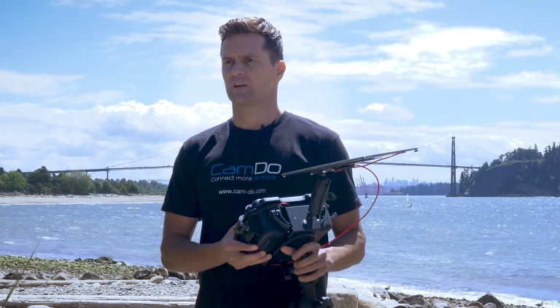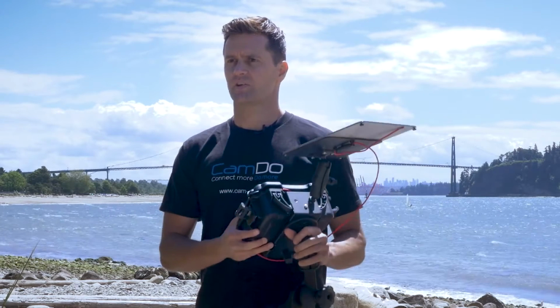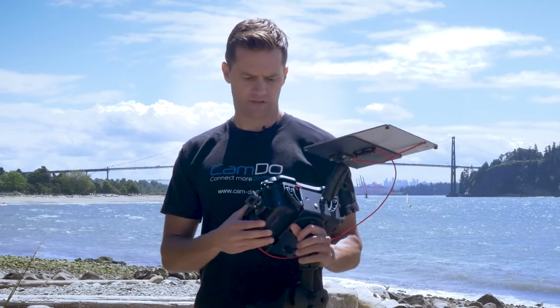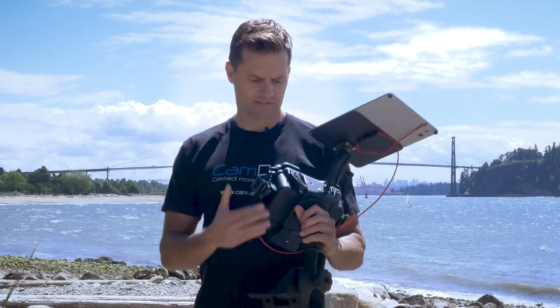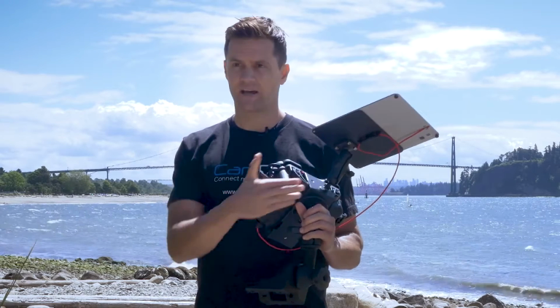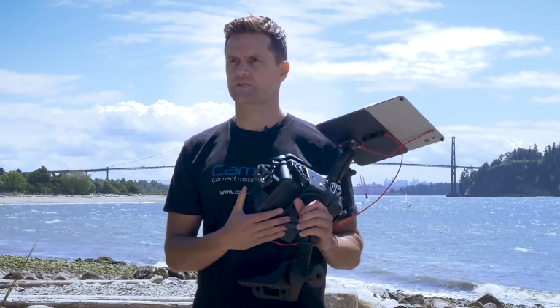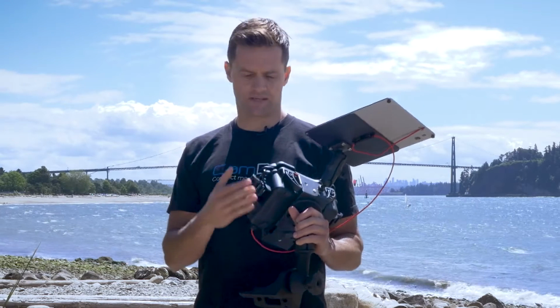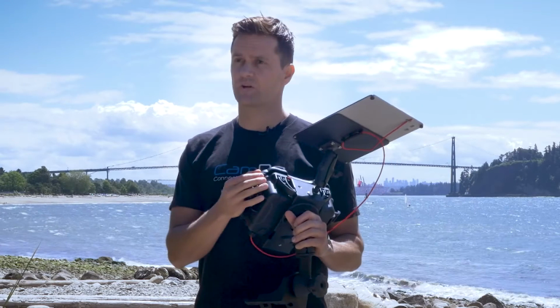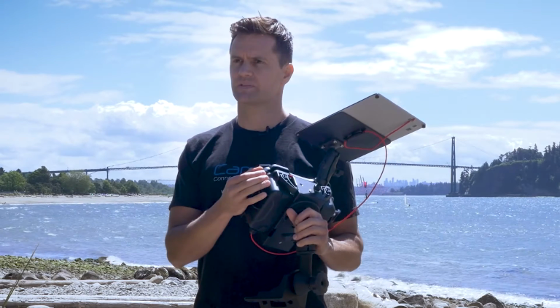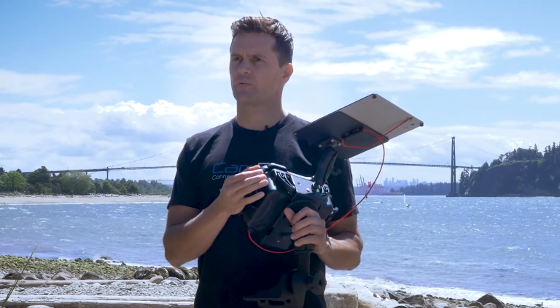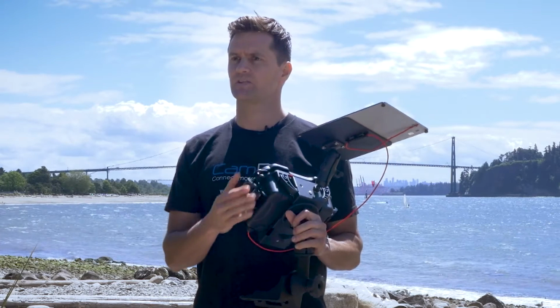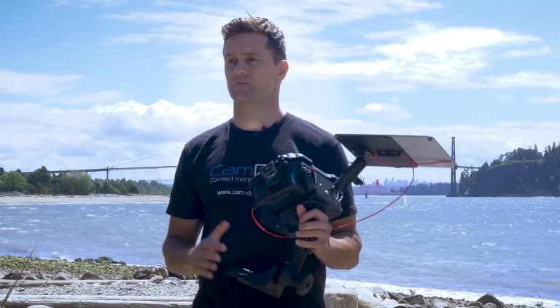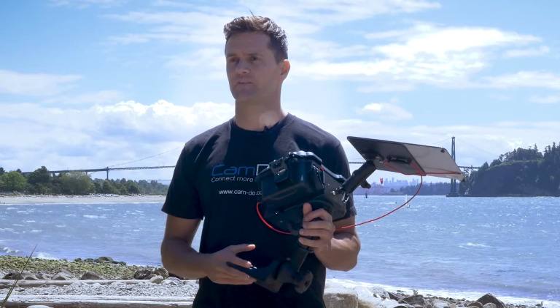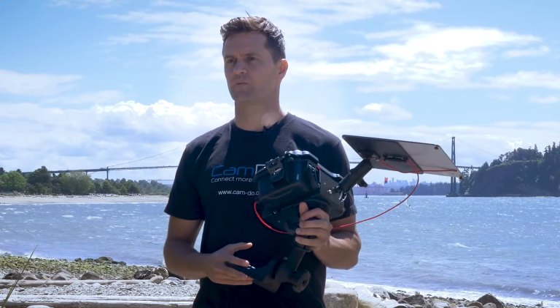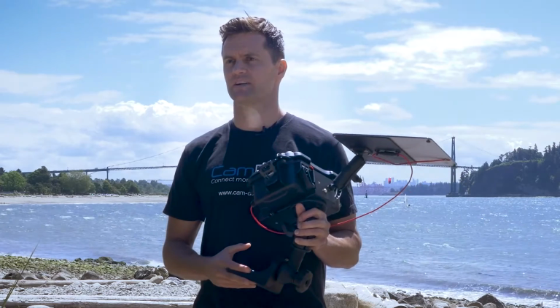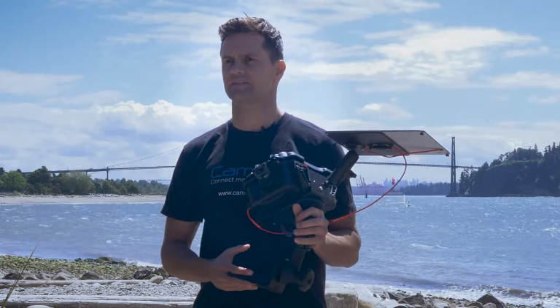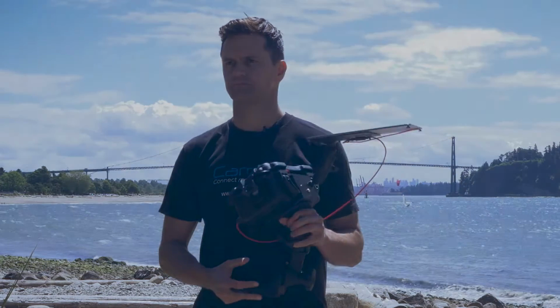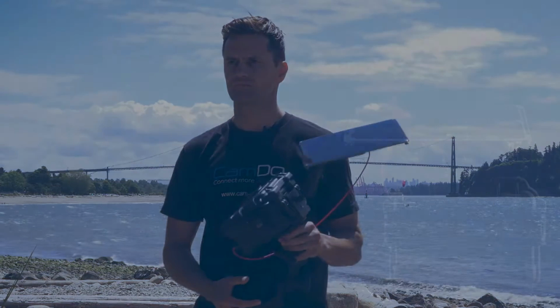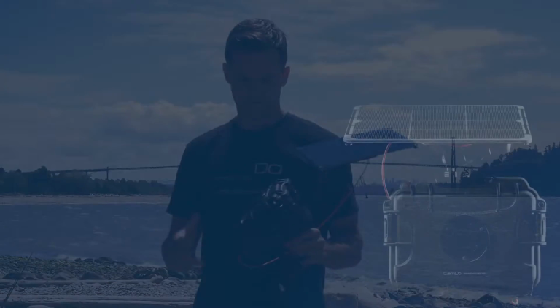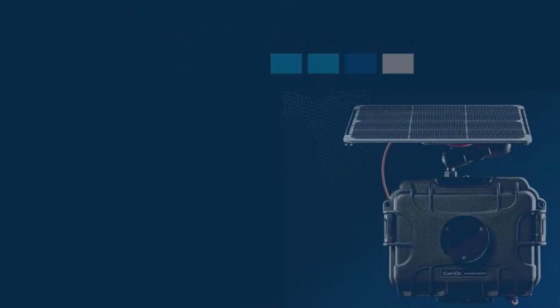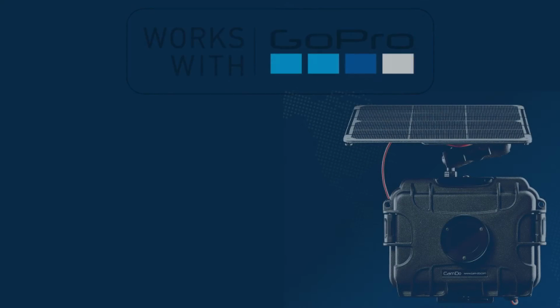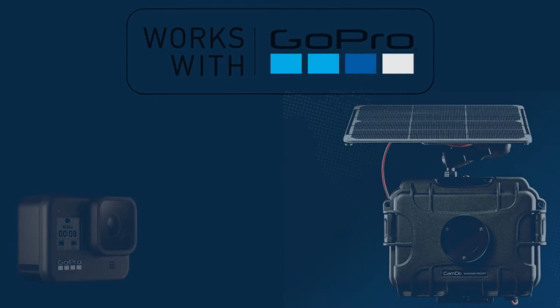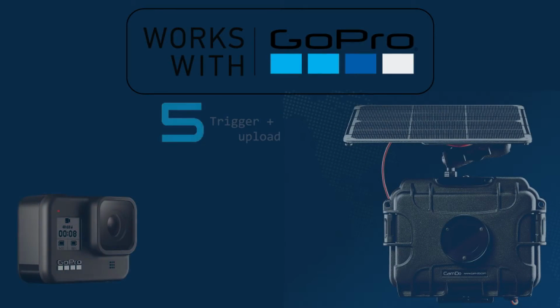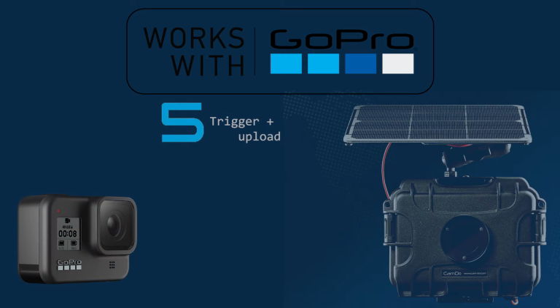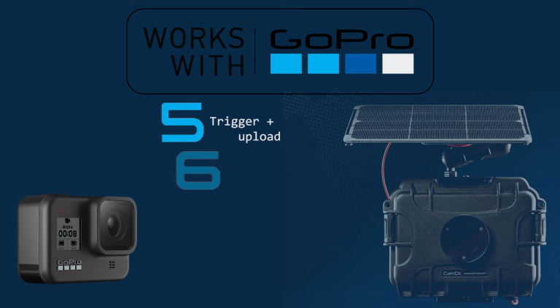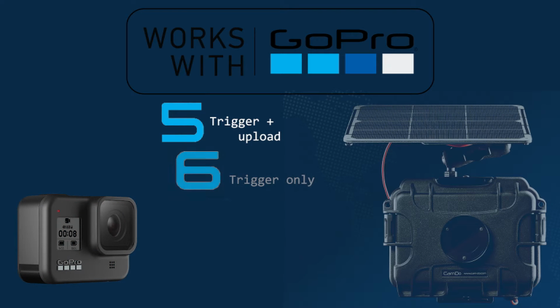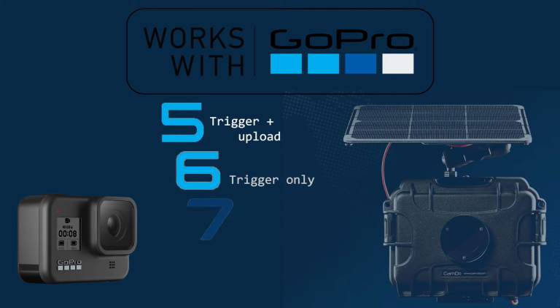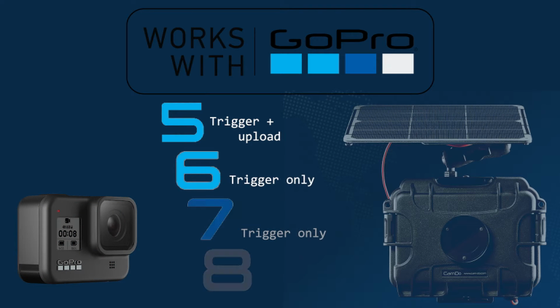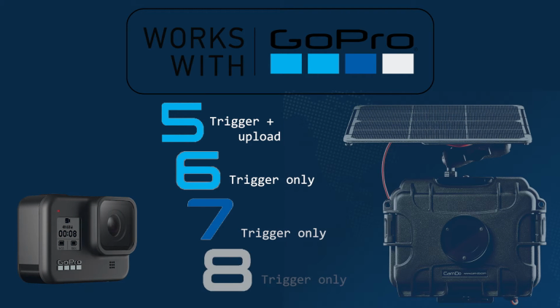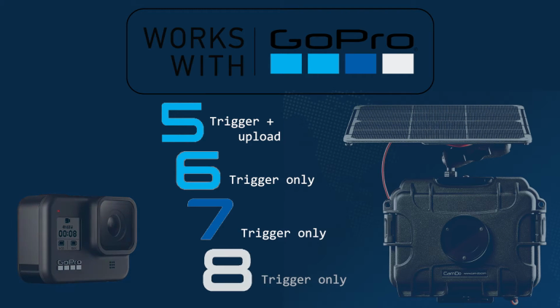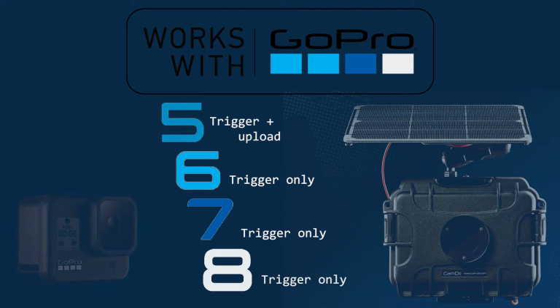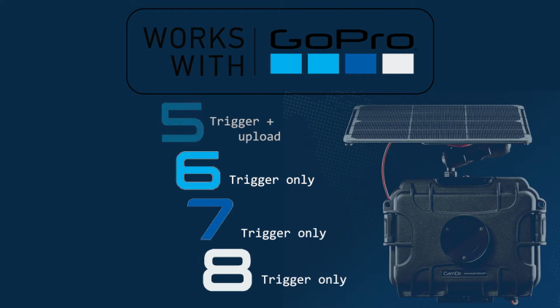The enclosure itself has a lot of mounting options and security options. We recommend you look at our swivel mount video for more details on these. Here are the cameras we're compatible with currently — be sure to subscribe to our e-news for future camera announcements.